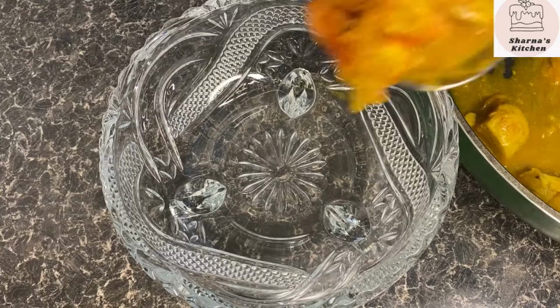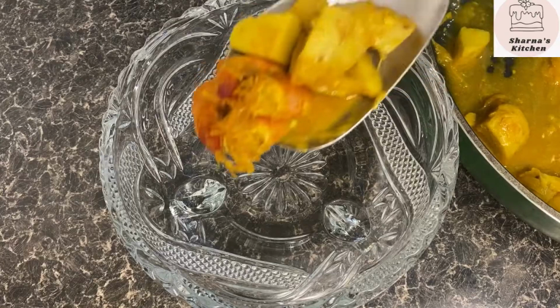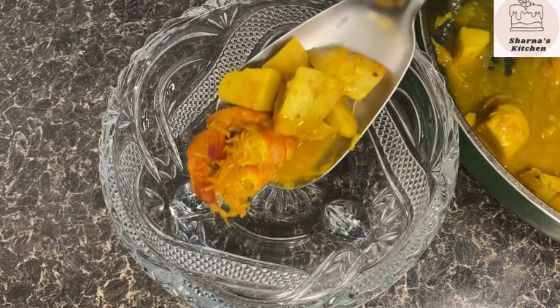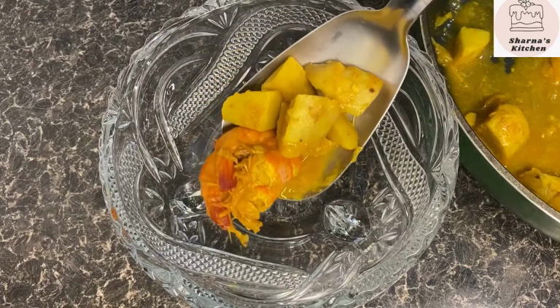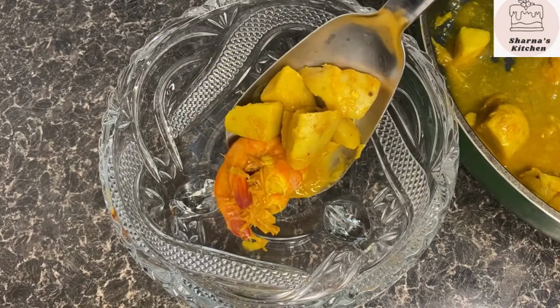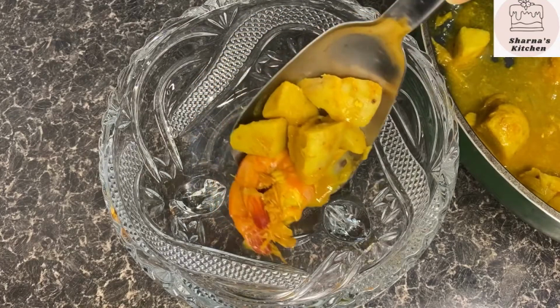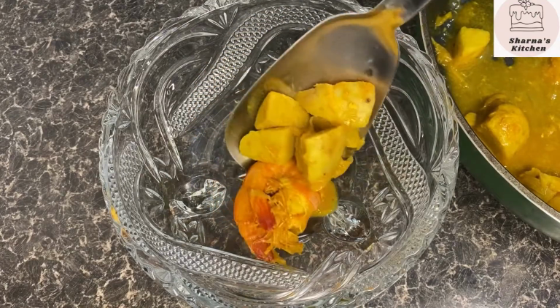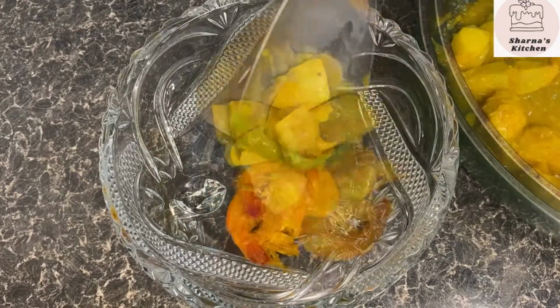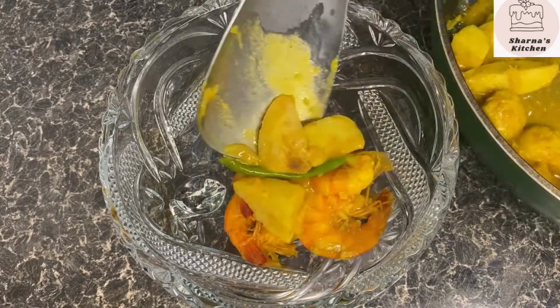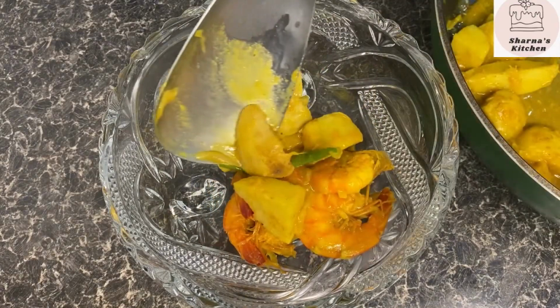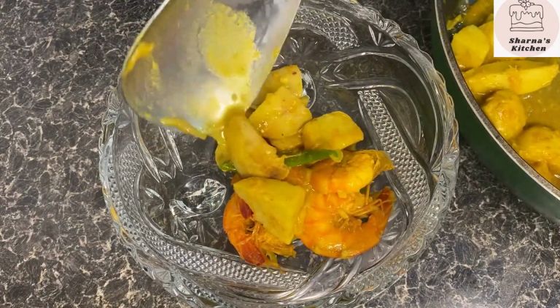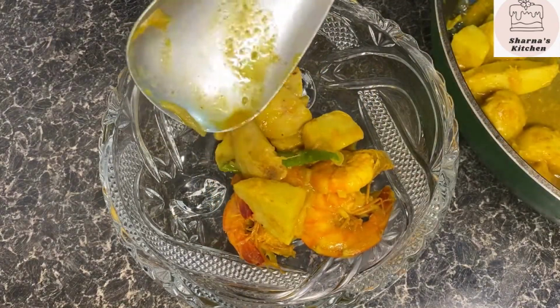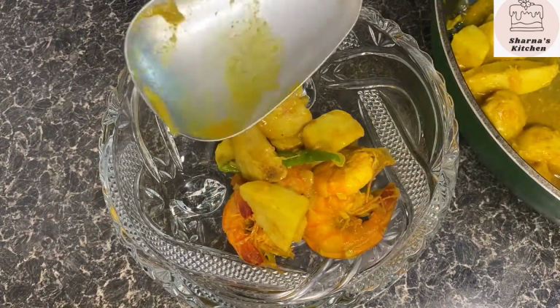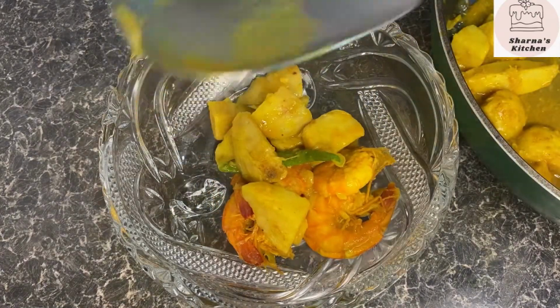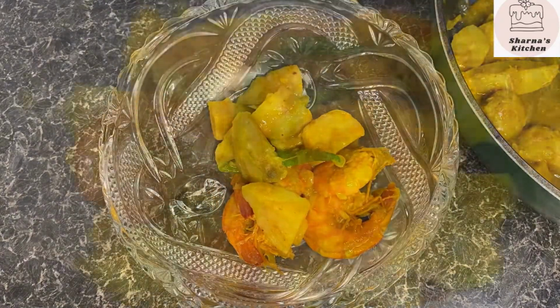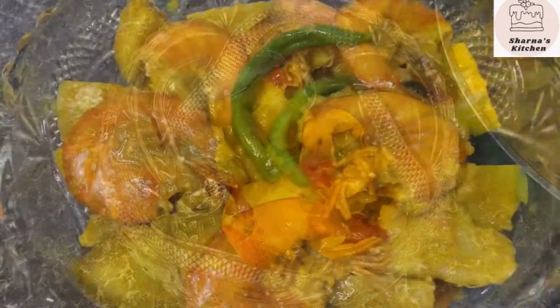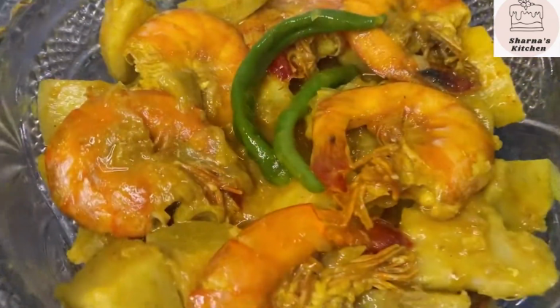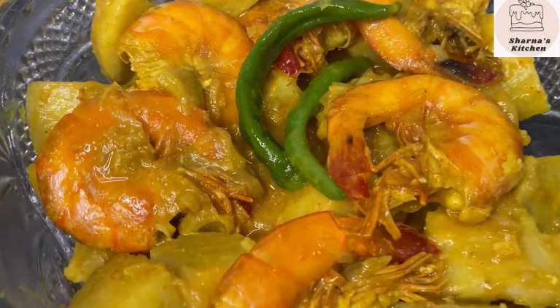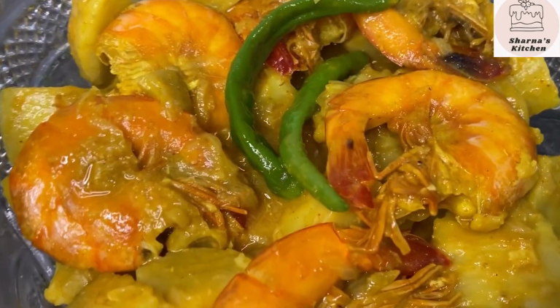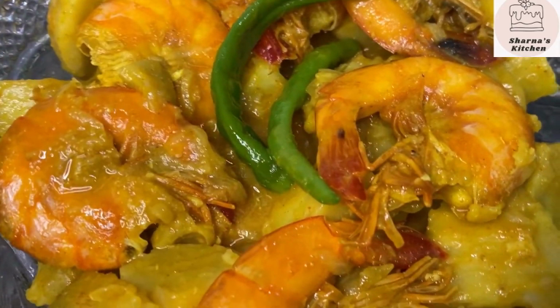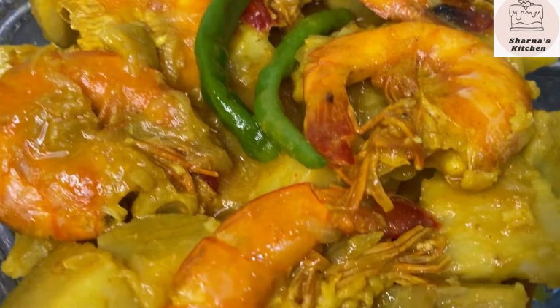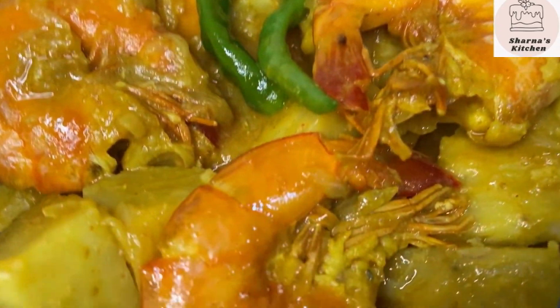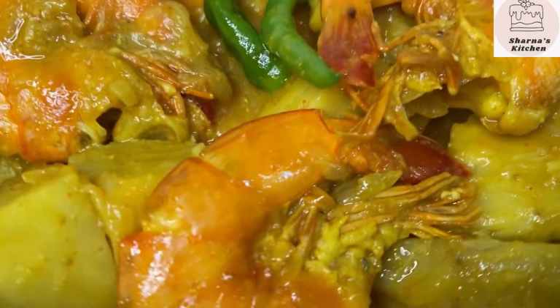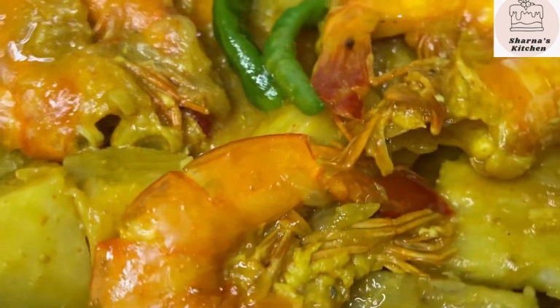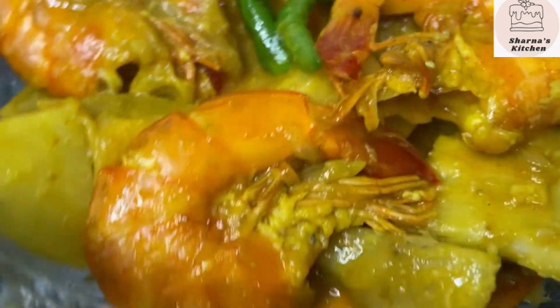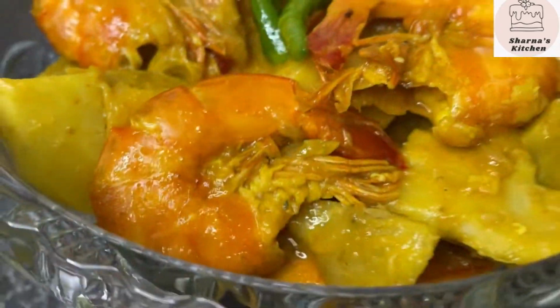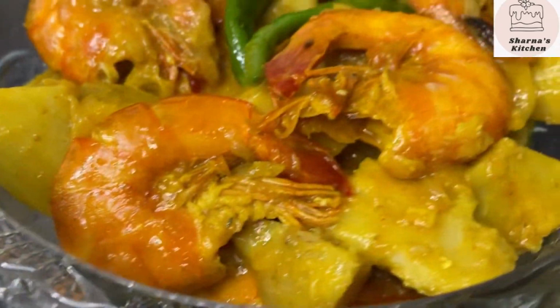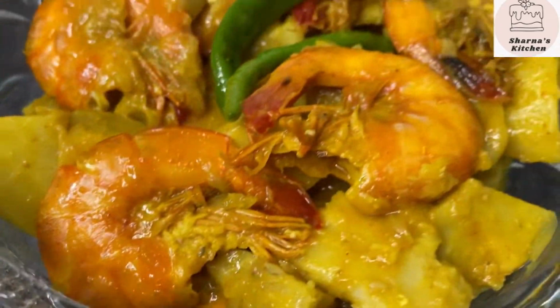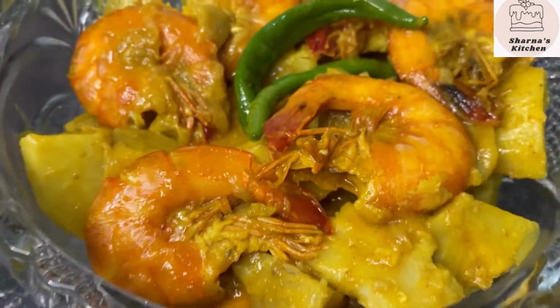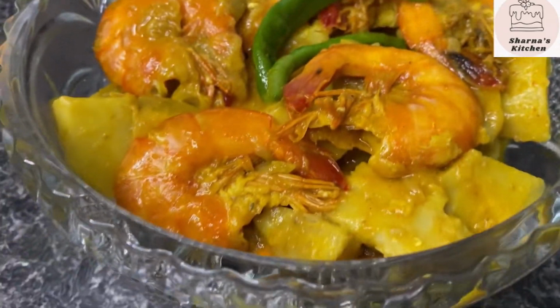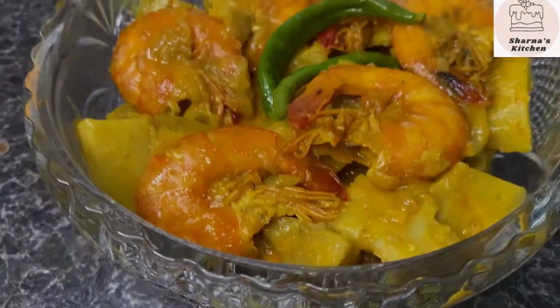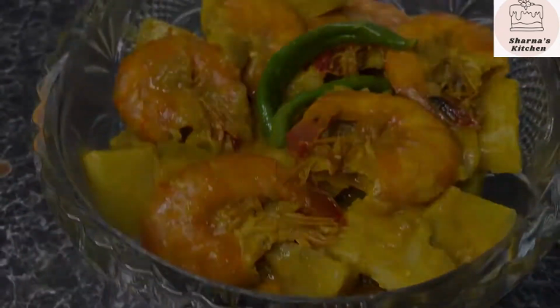Hello everyone, Assalamualaikum! This is our recipe for Bengal. We are having this recipe for ginger sauce. I am sharing this video with you today.